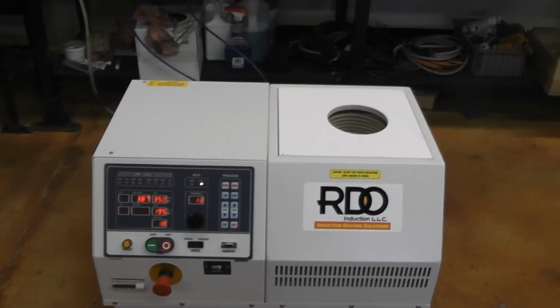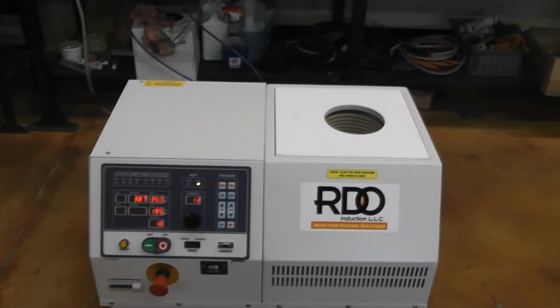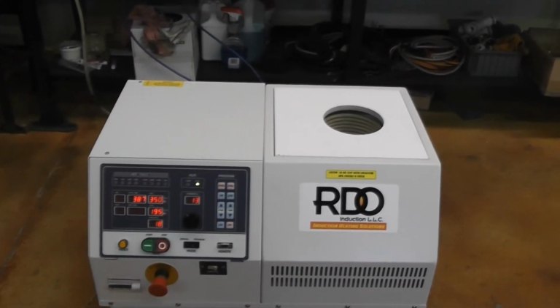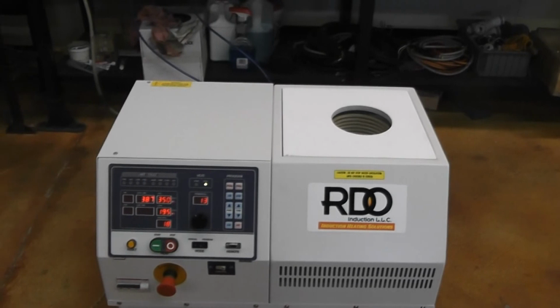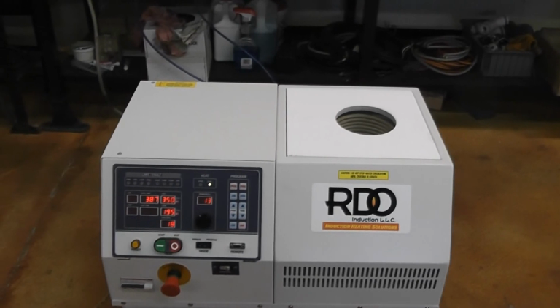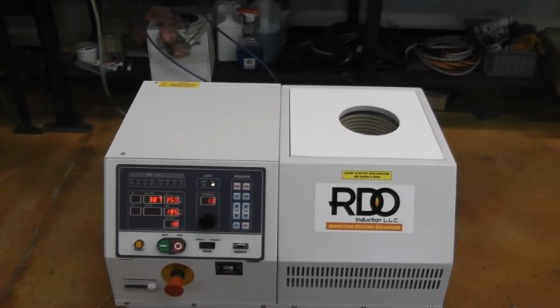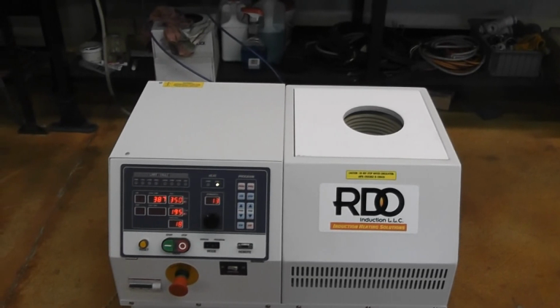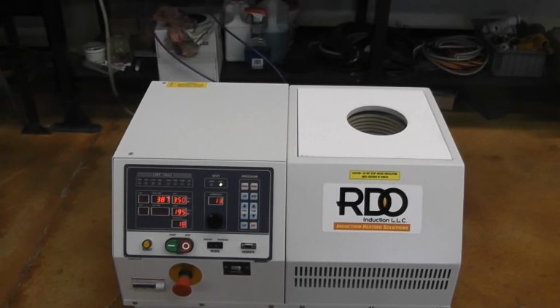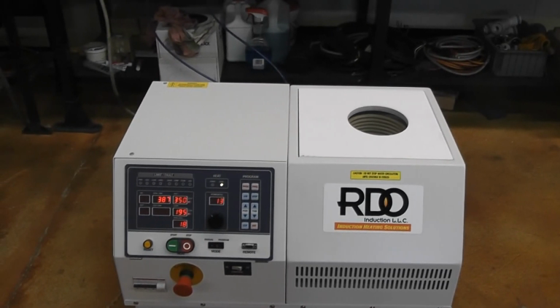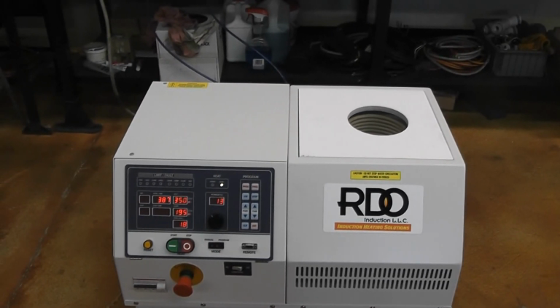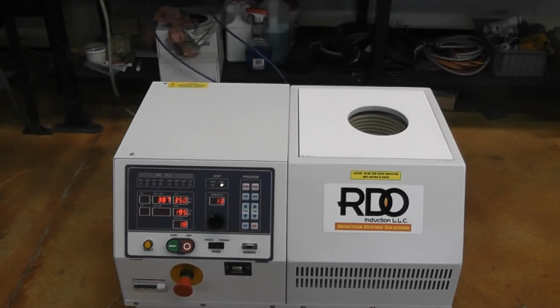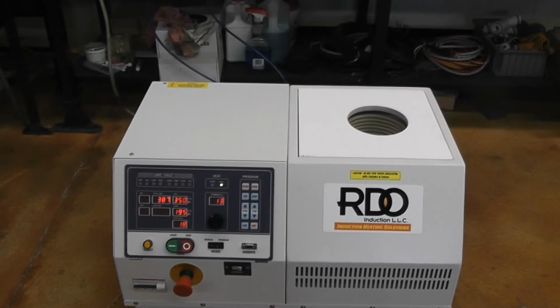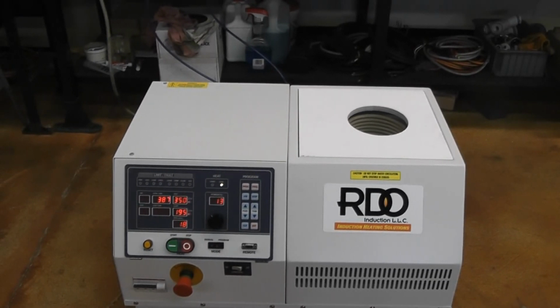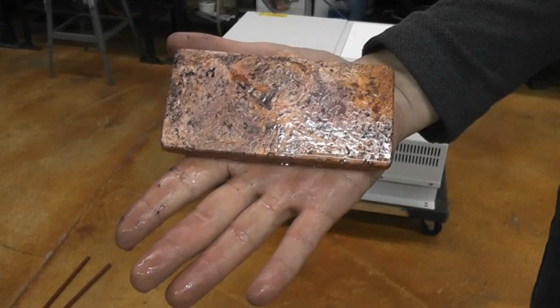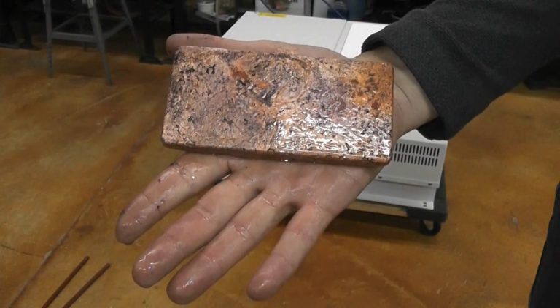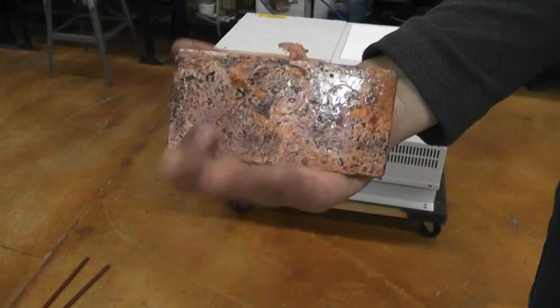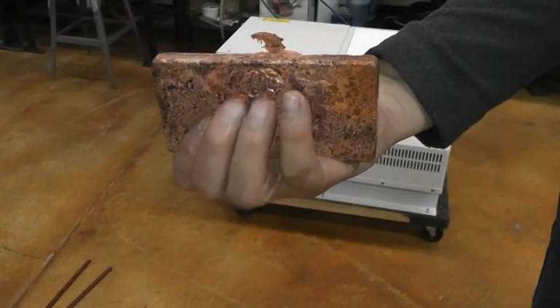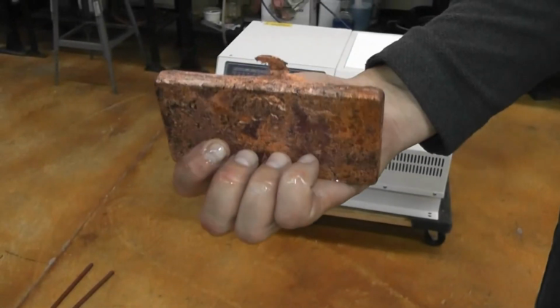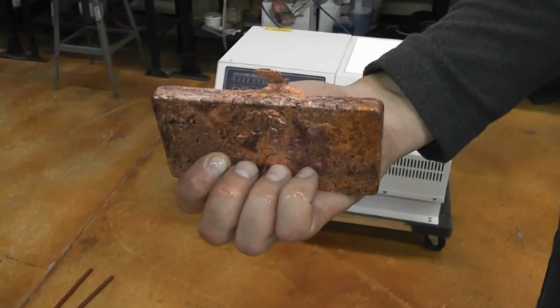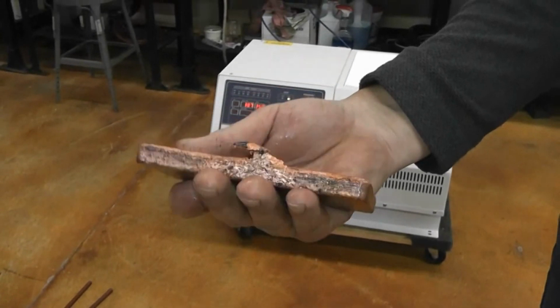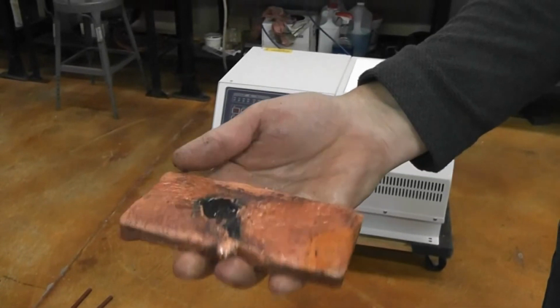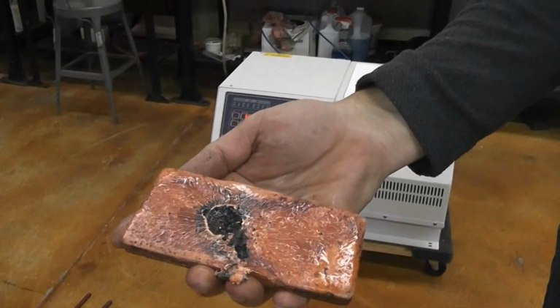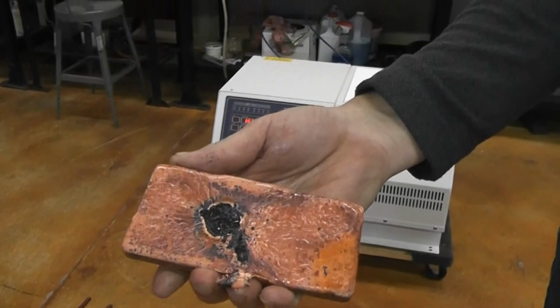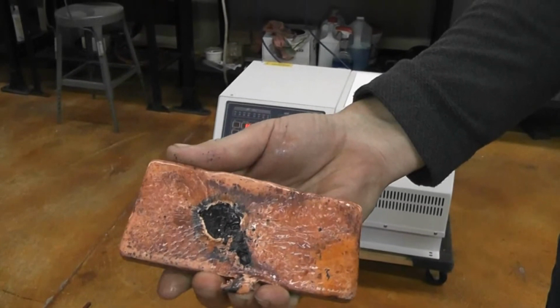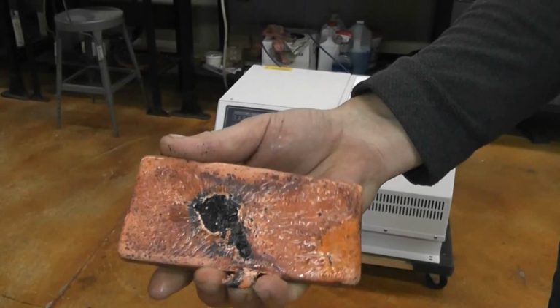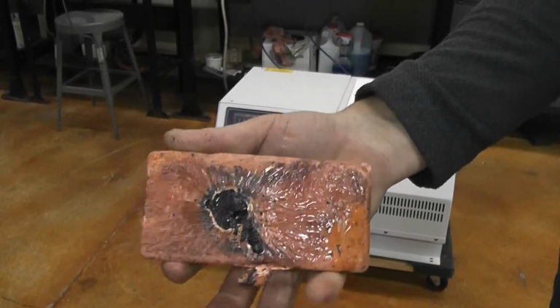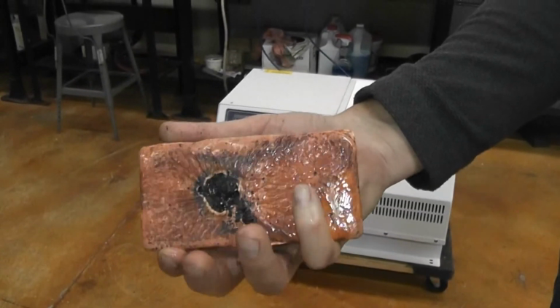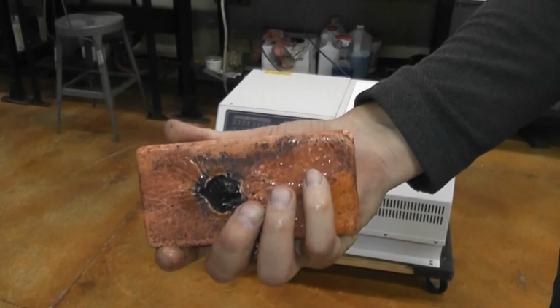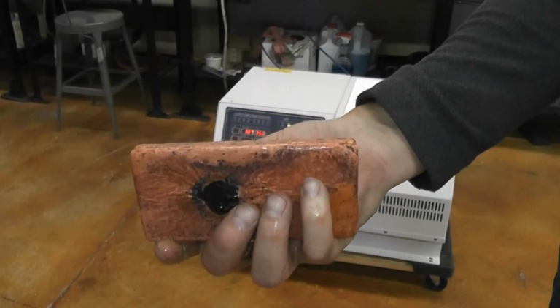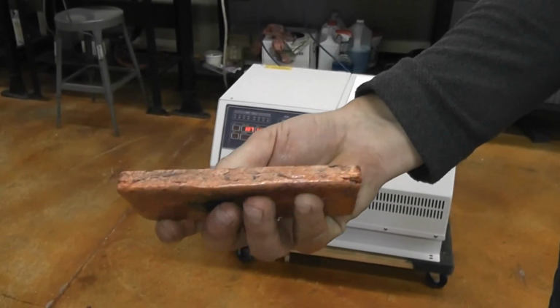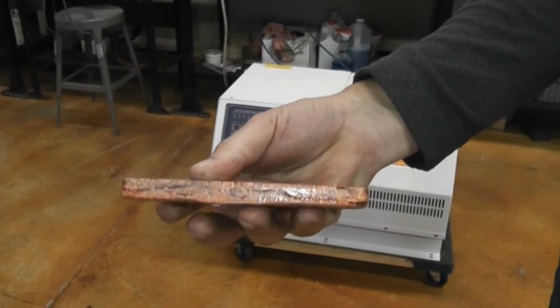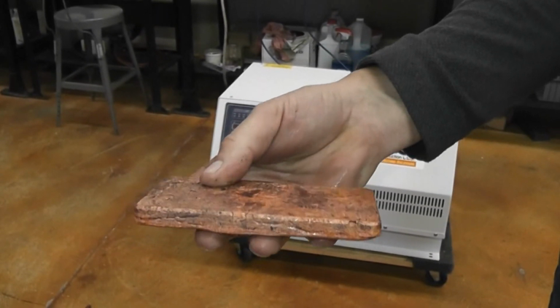And that will conclude our video. This is the nice copper bar that was just poured.